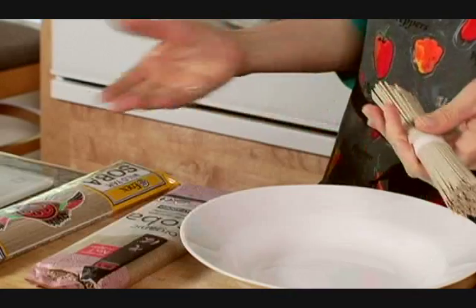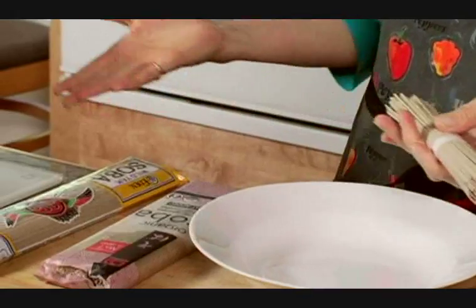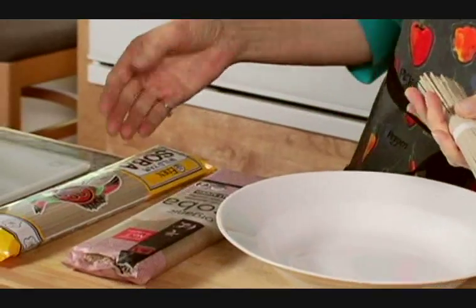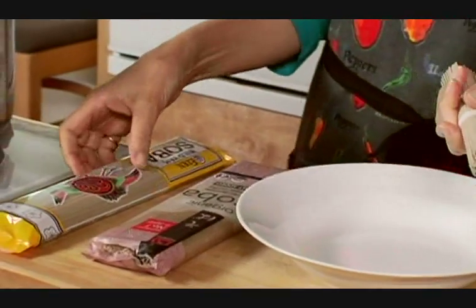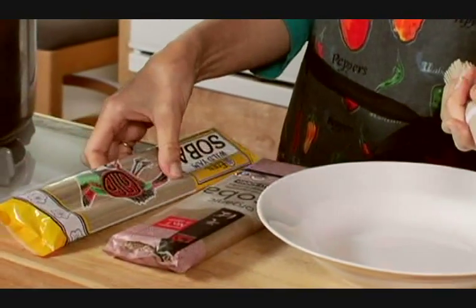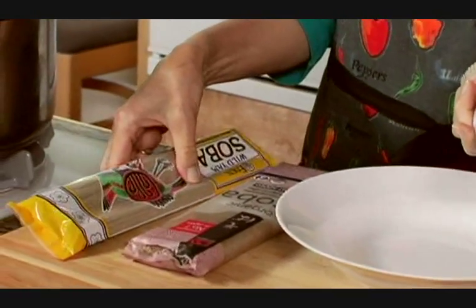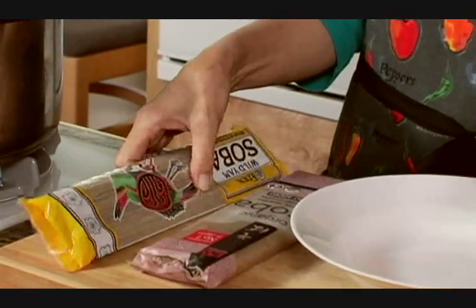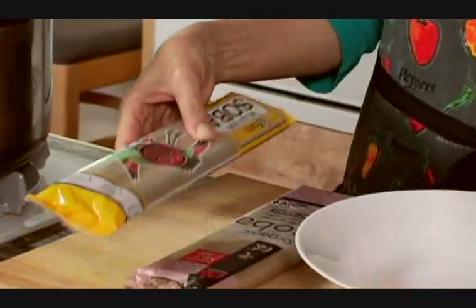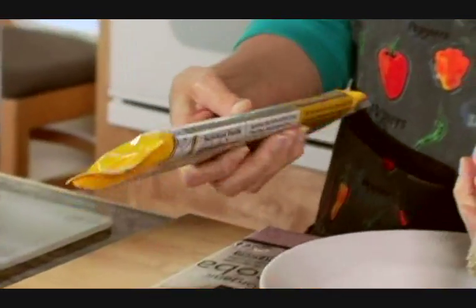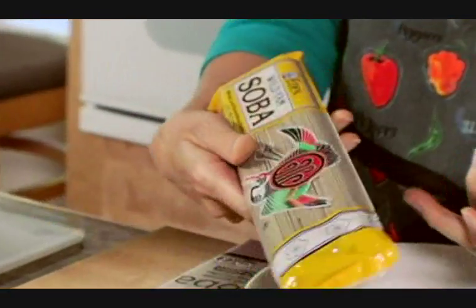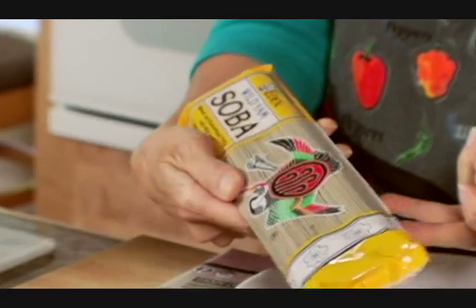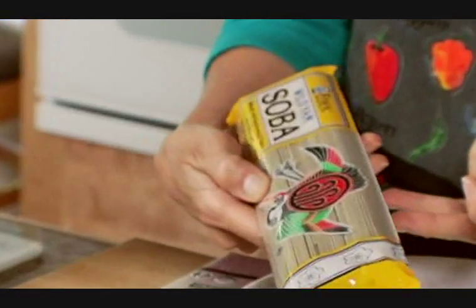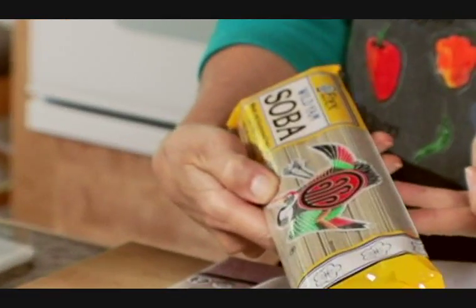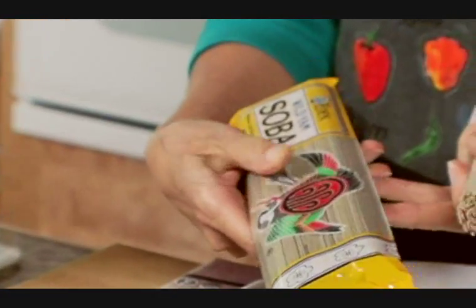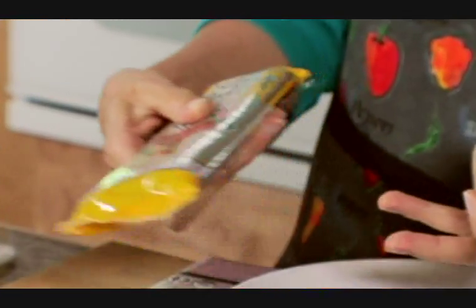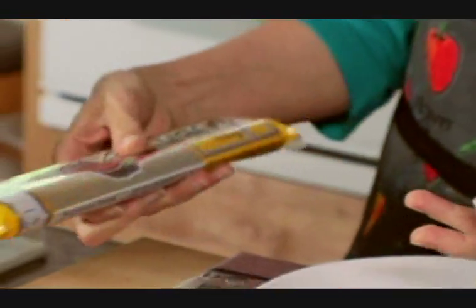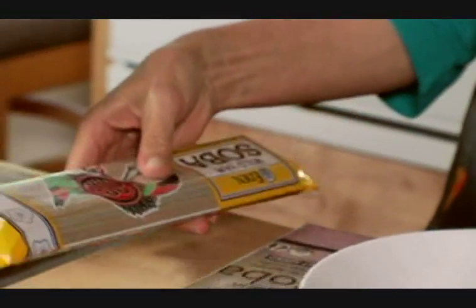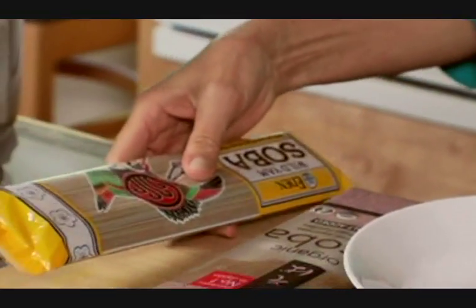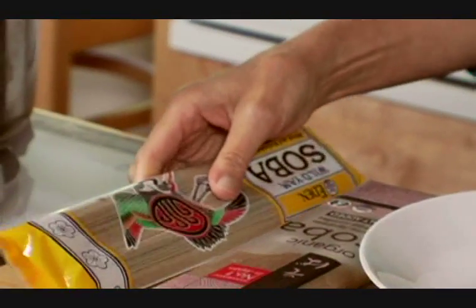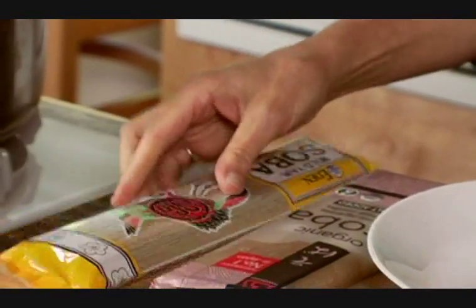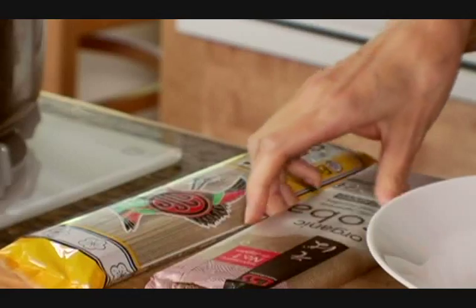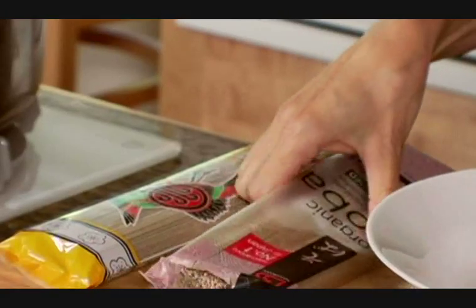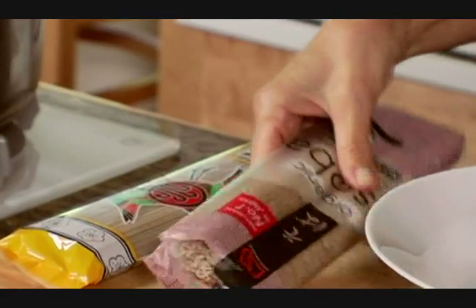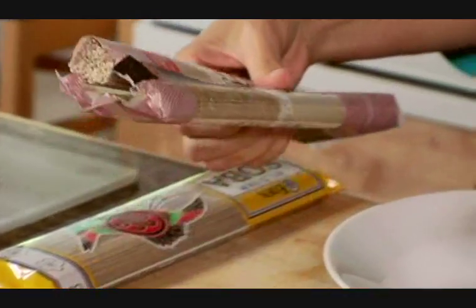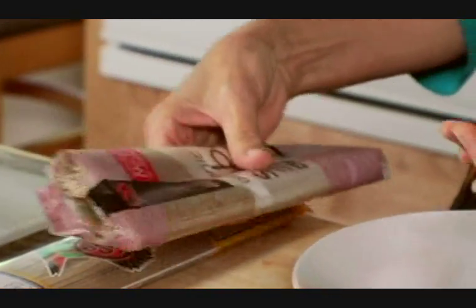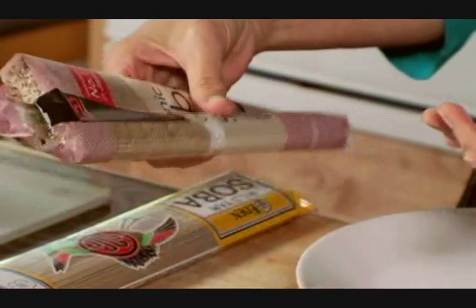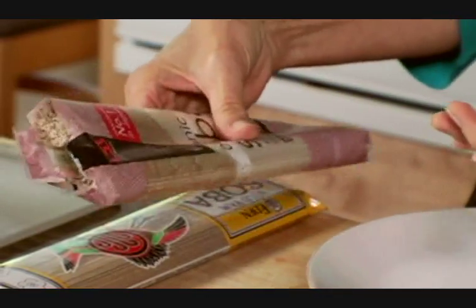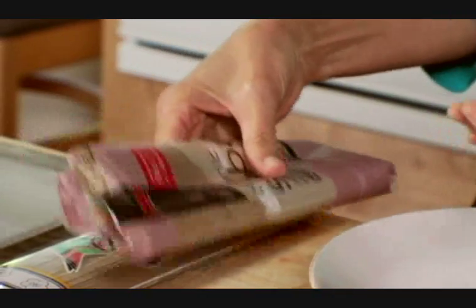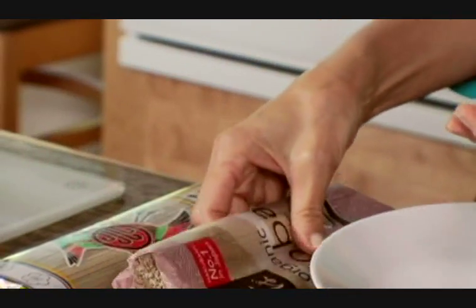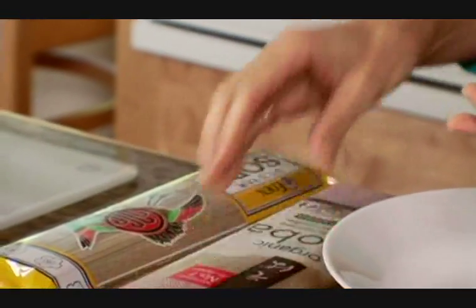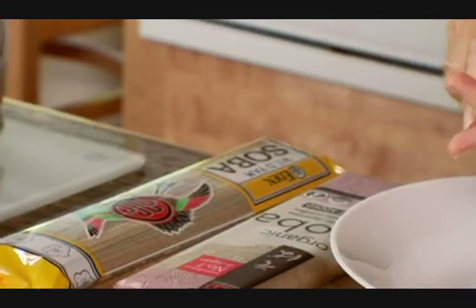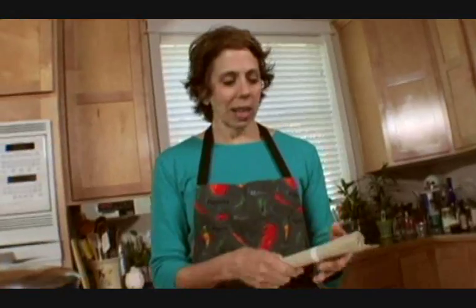I have some examples of noodles here. I have some wild yam soba, which are made with an herb thought to promote longevity, and here are some little bundled sobas. These sobas all have wheat in them.